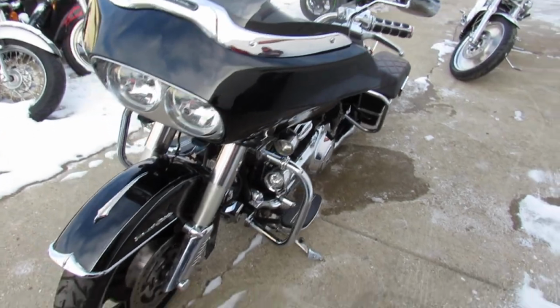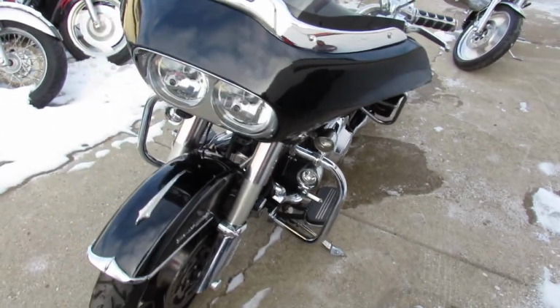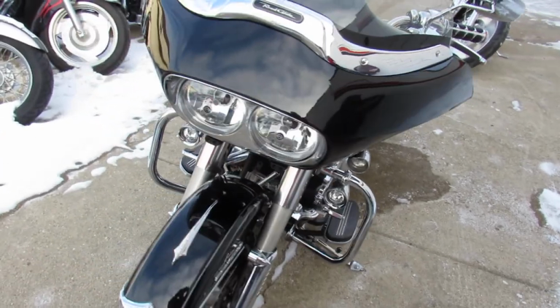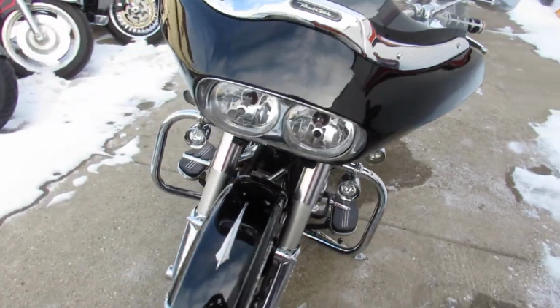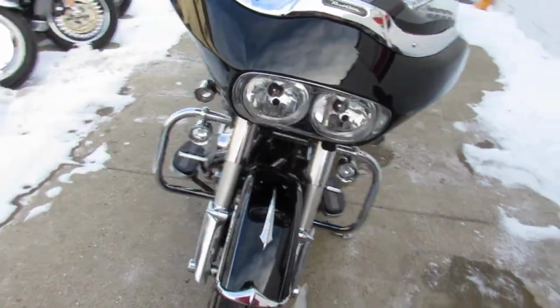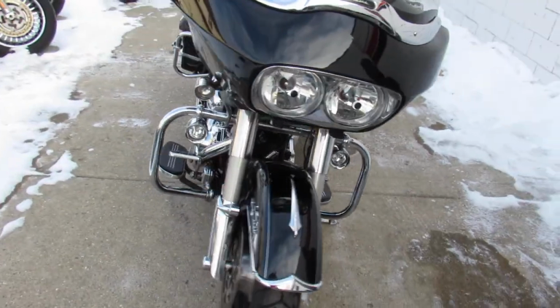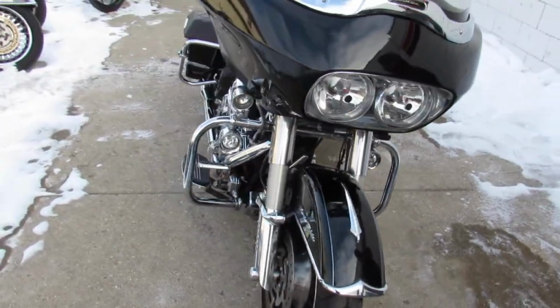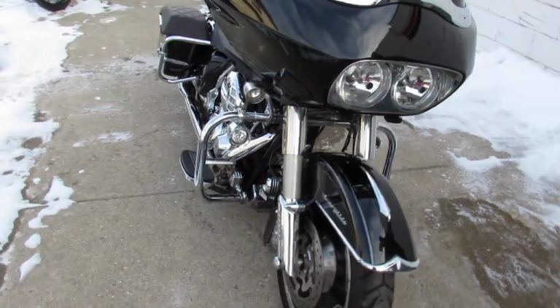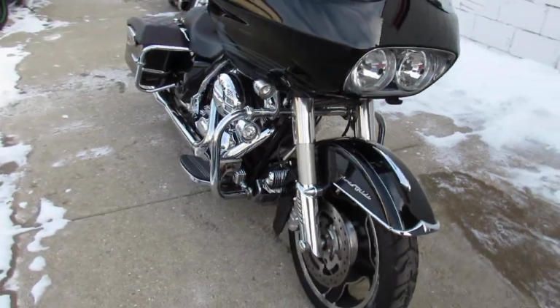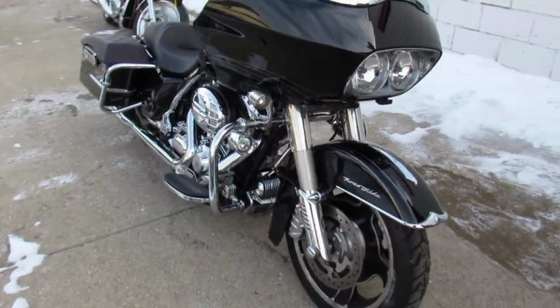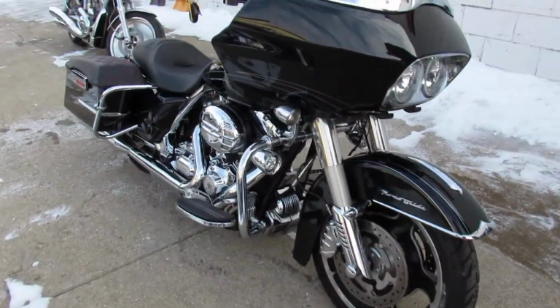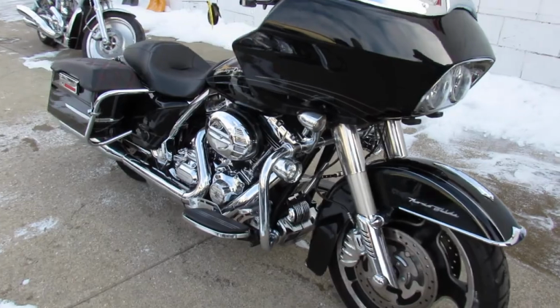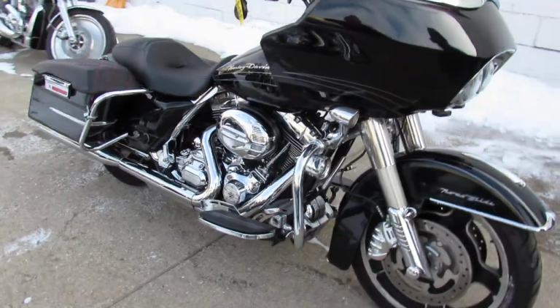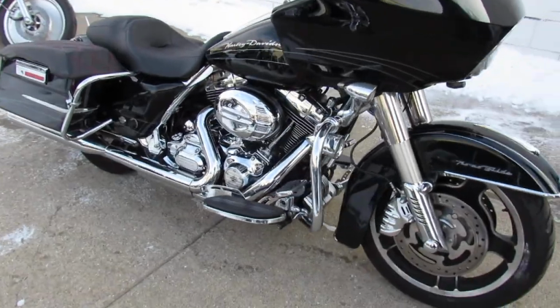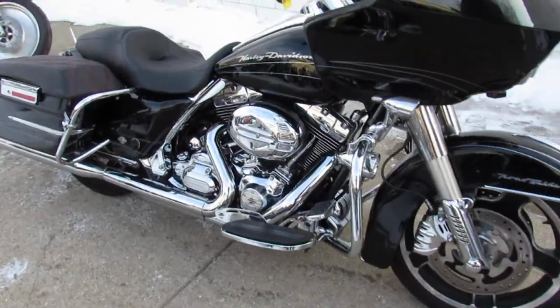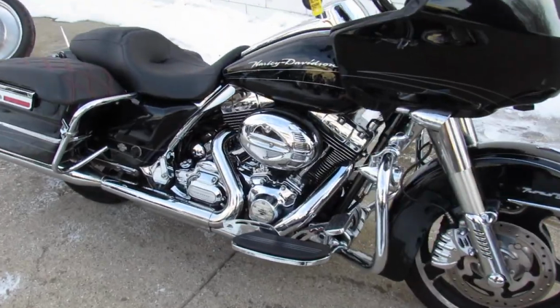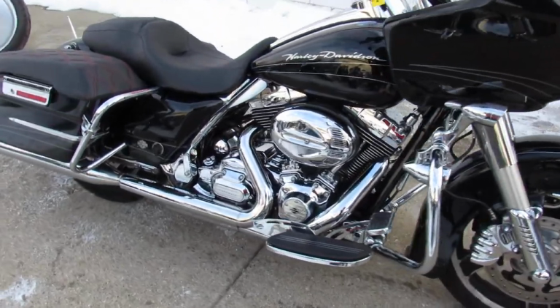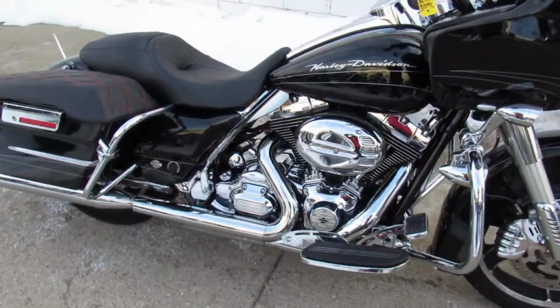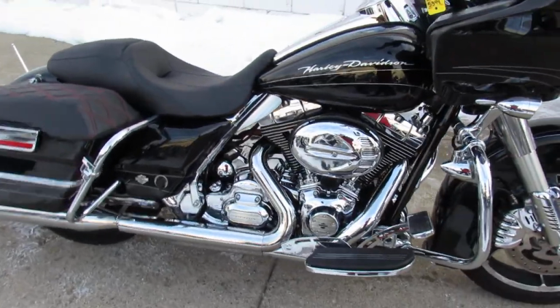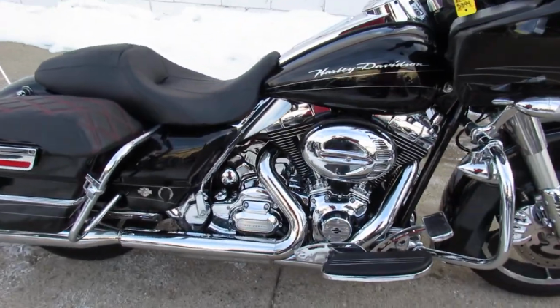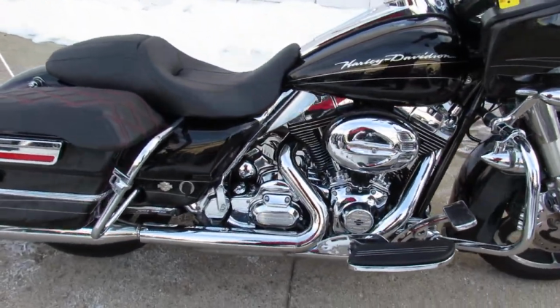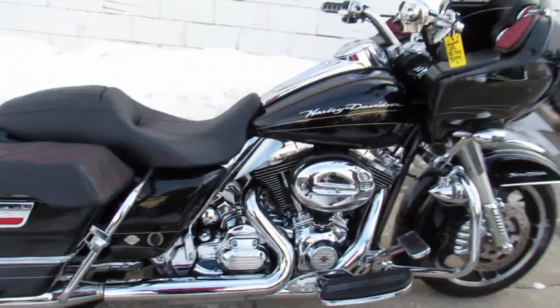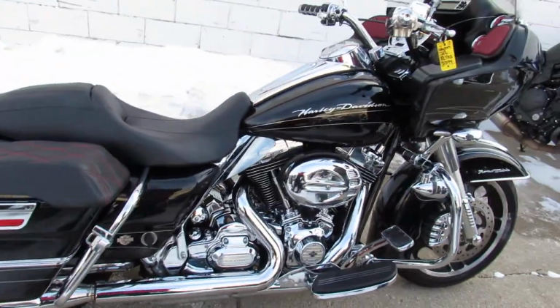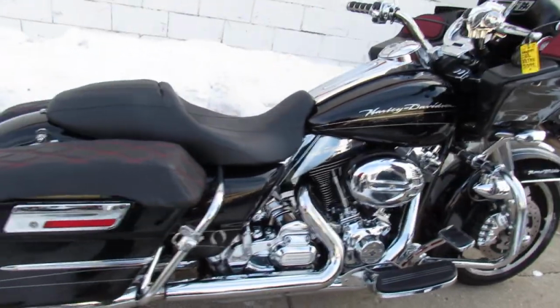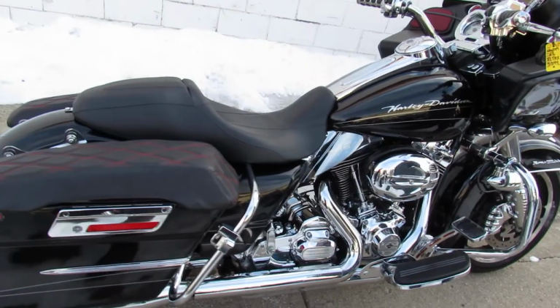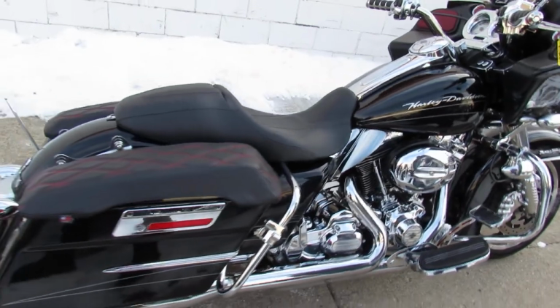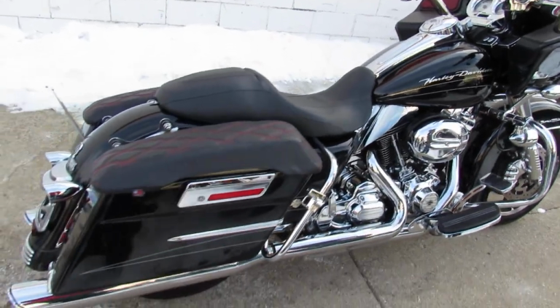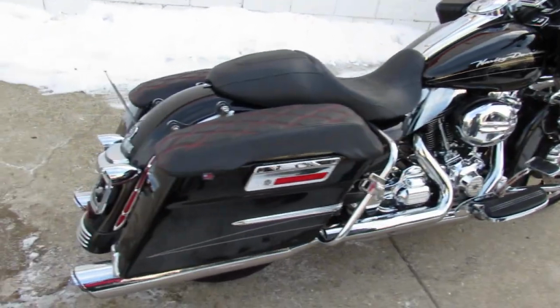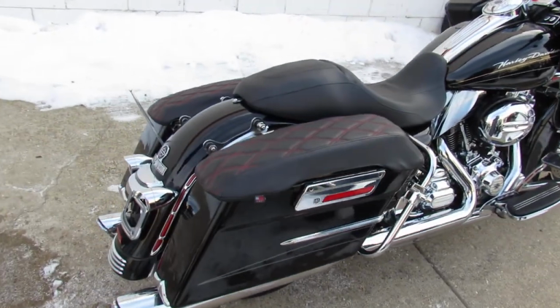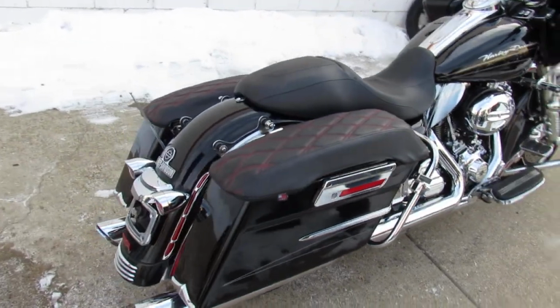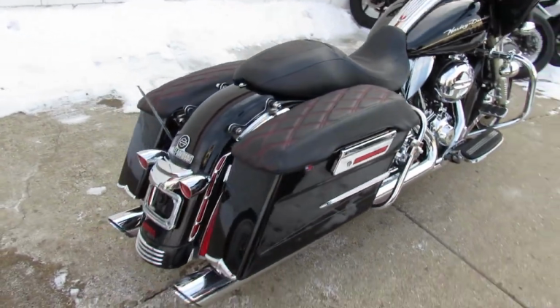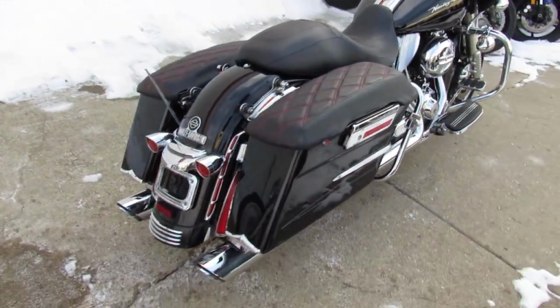Hey guys, ApprovalPowerSports.com here. We are stocking up on the Harley-Davidson guys. We've got Road Glides, Electric Glides, Ultra Classic, Street Glides, Fat Boys — anybody looking for a used Harley-Davidson, give us a call.